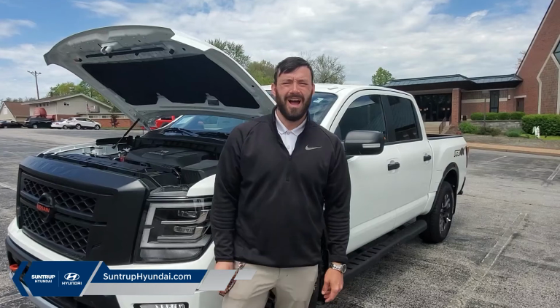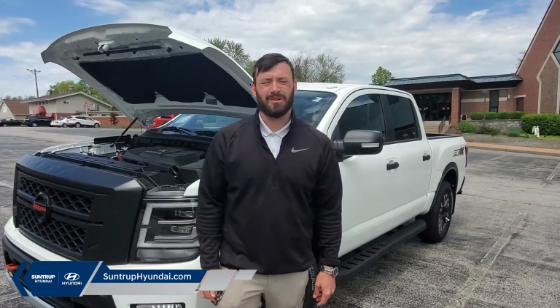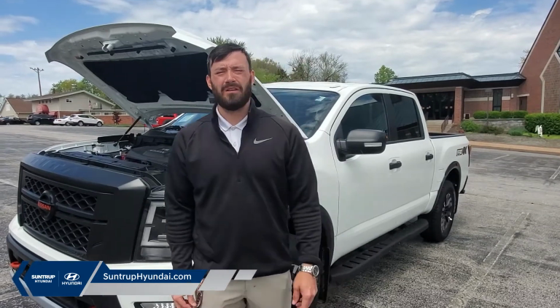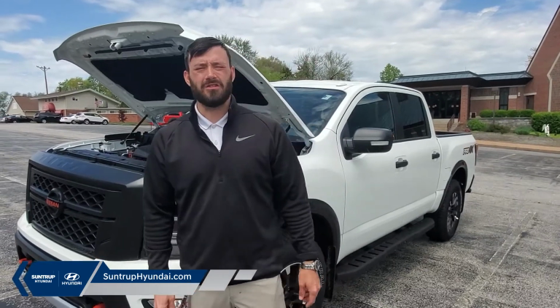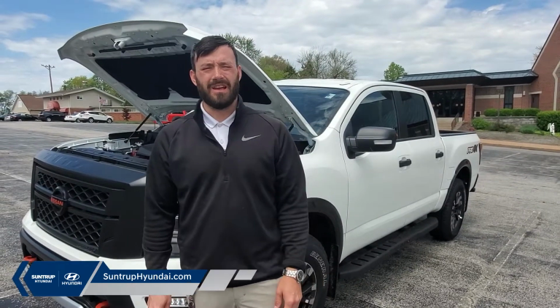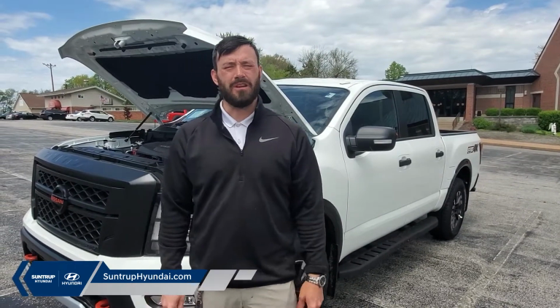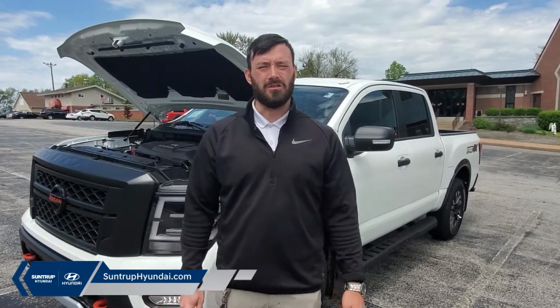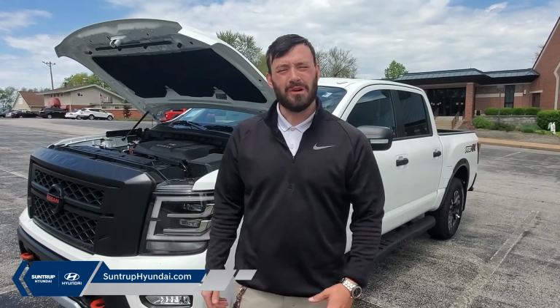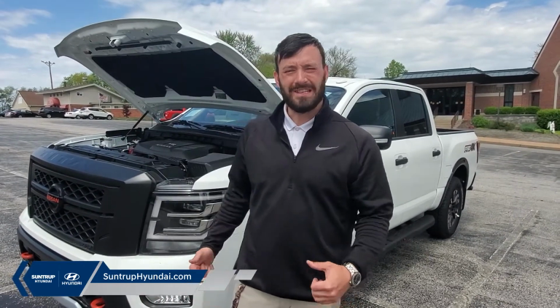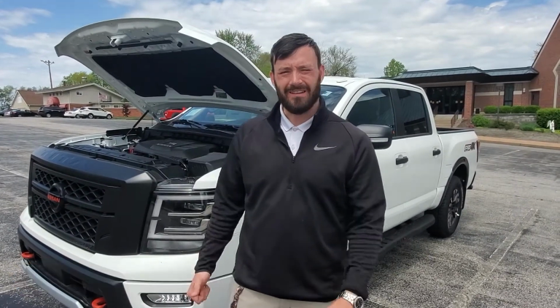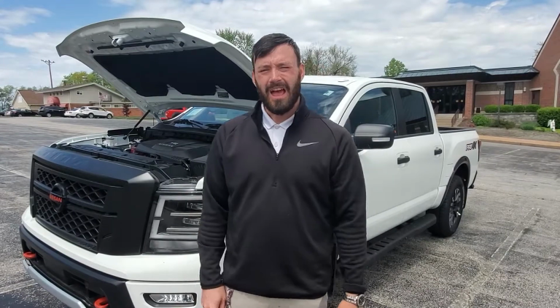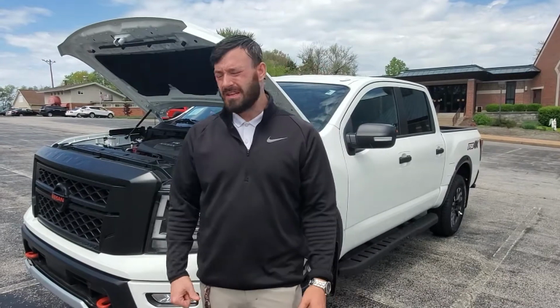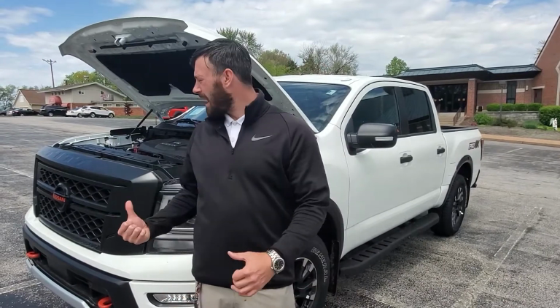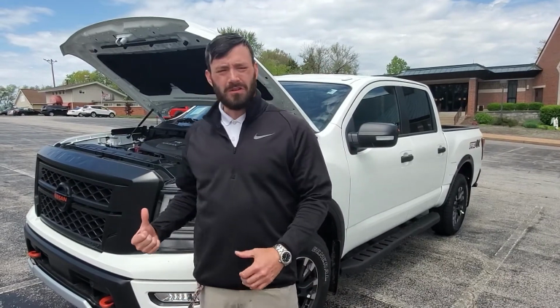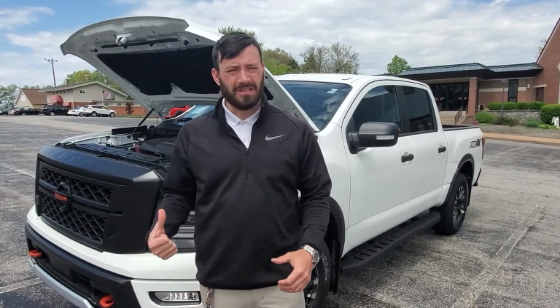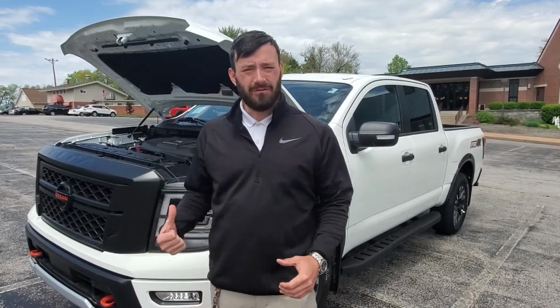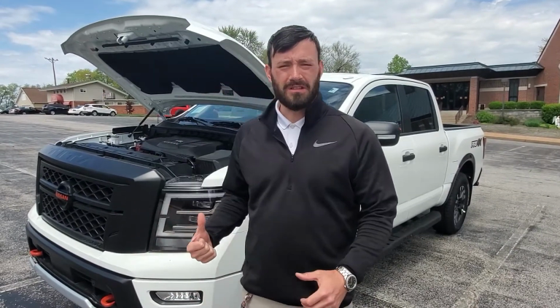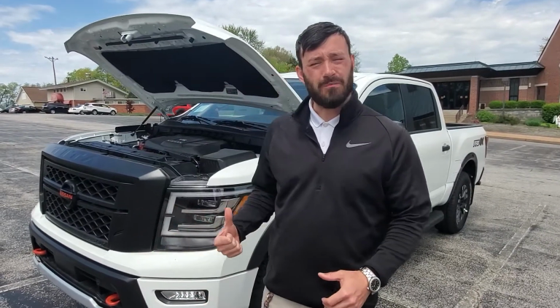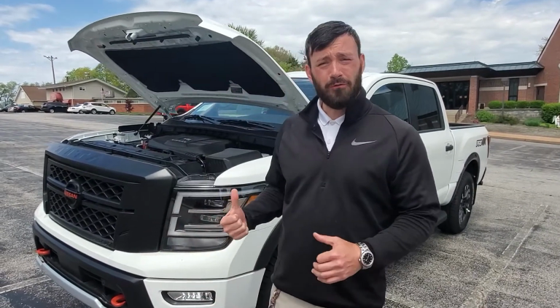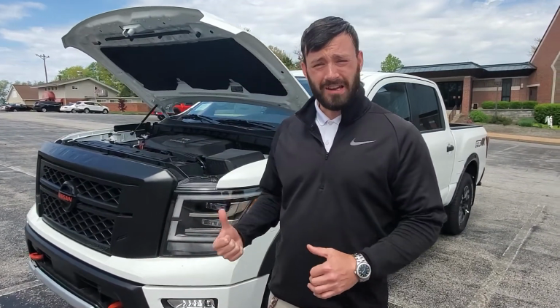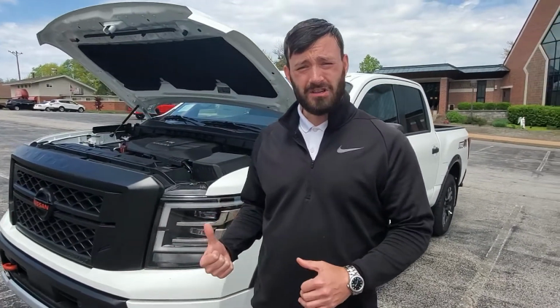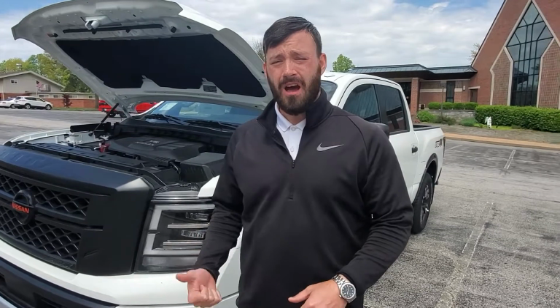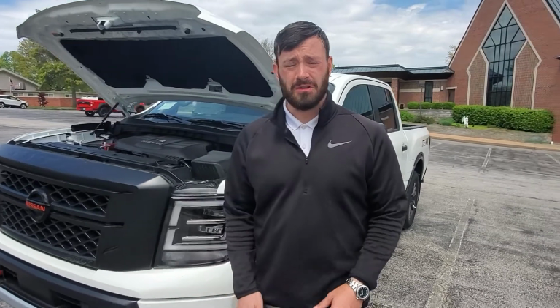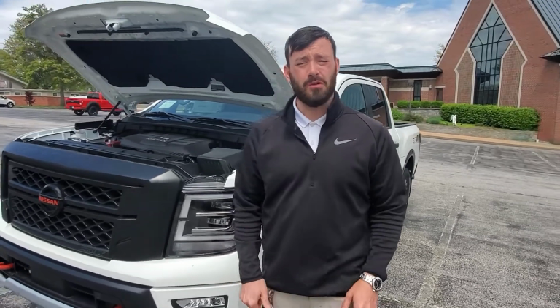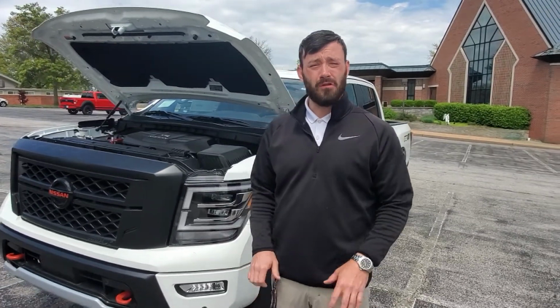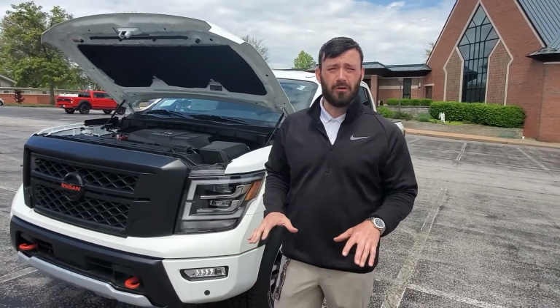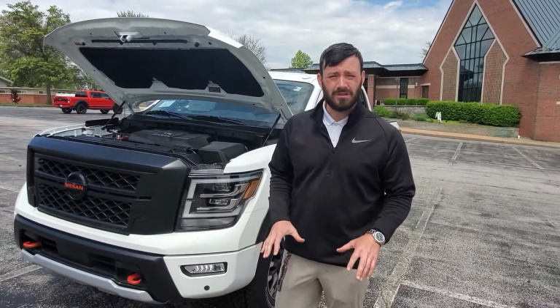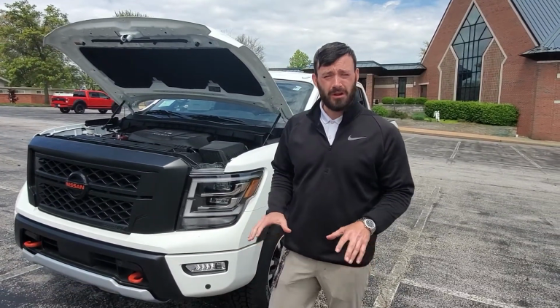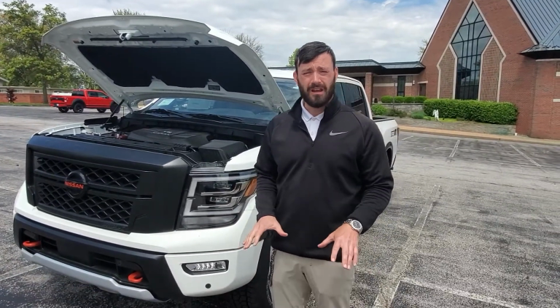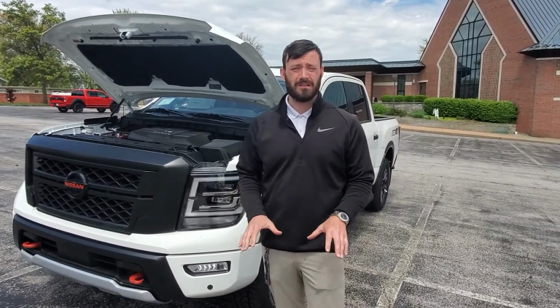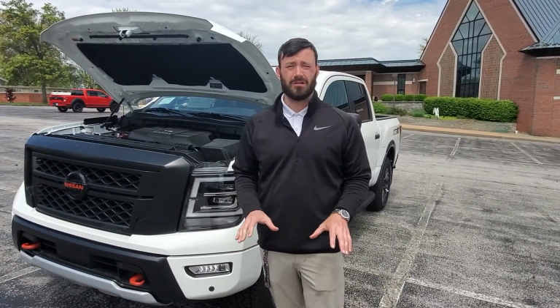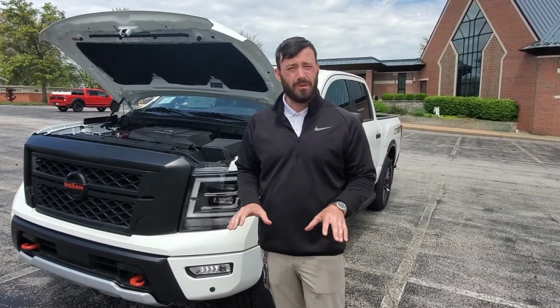Hi, I'm Brad with SunTruck Nissan, and I'm here to show you the 2020 Titan. As you can see here behind me, we do have the Titan in front of us. It is the Pro 4X Edition, so it does give you quite a few off-road options and an appearance package that makes the truck look even better.